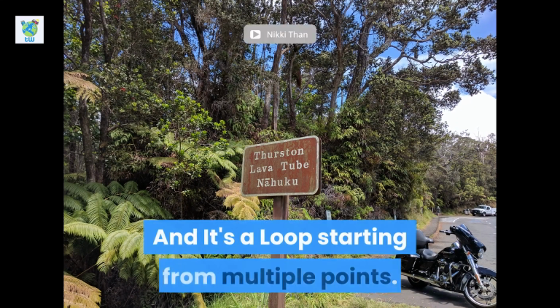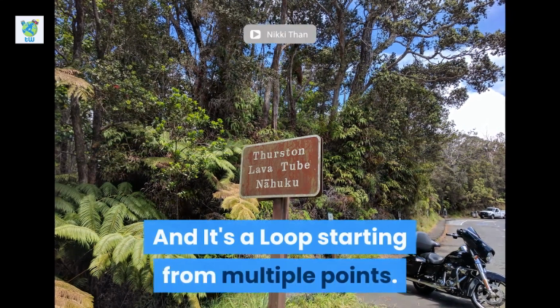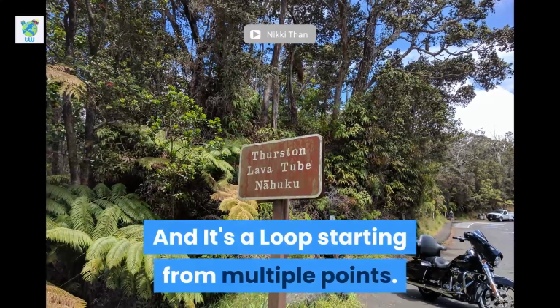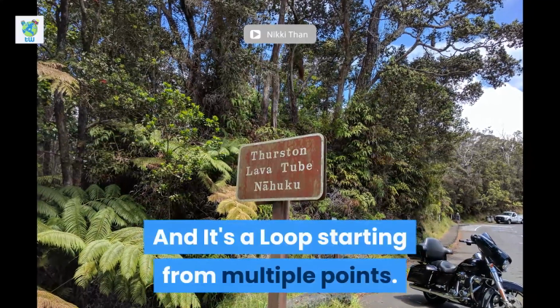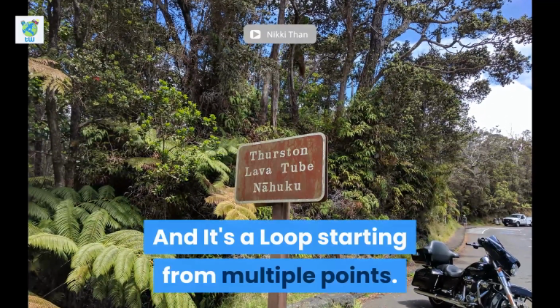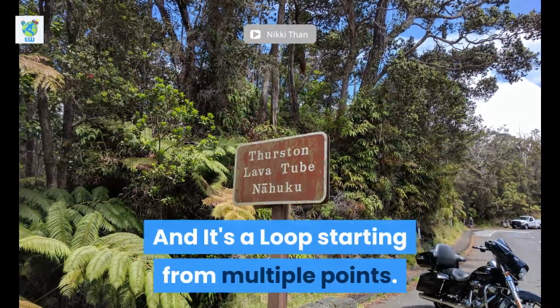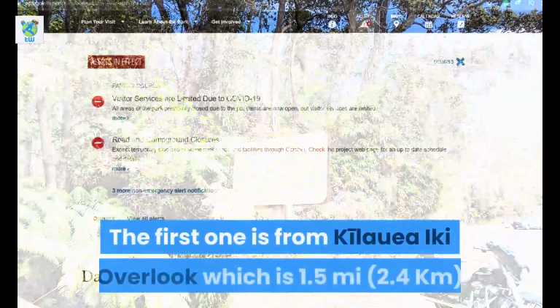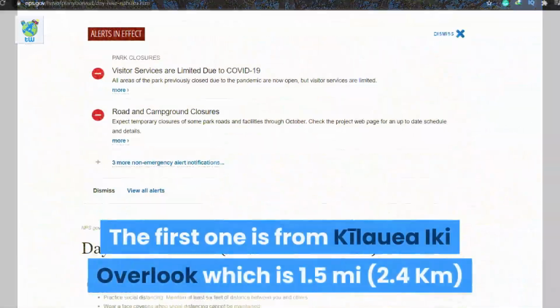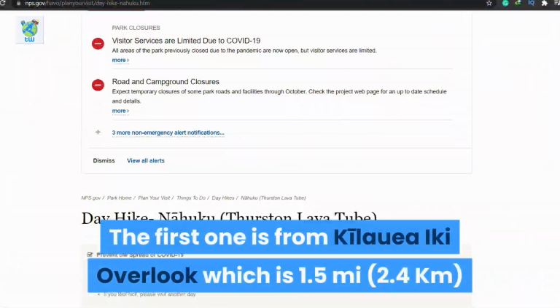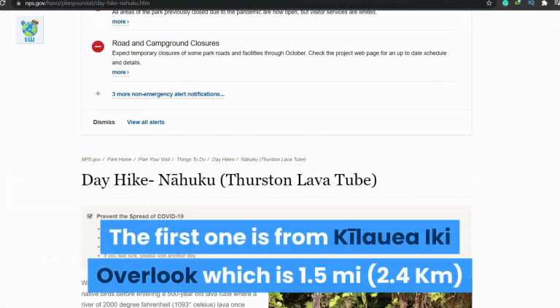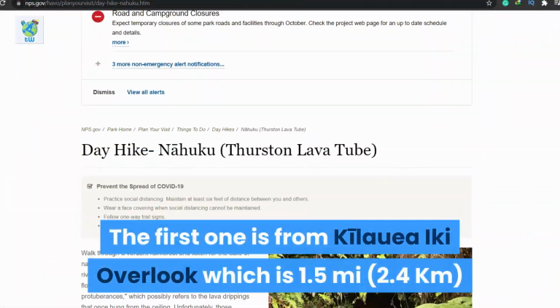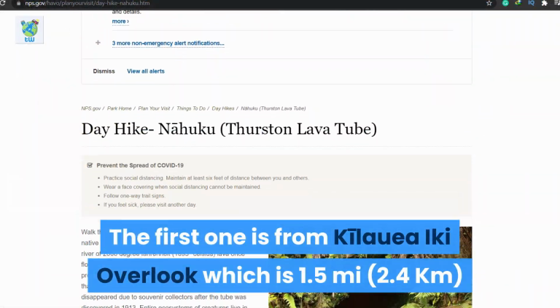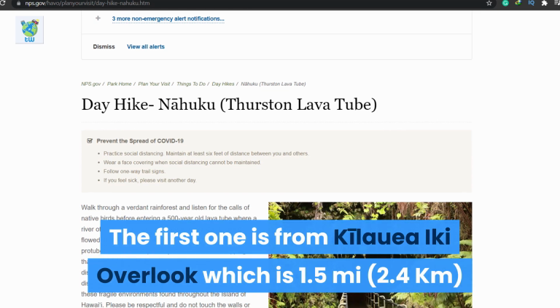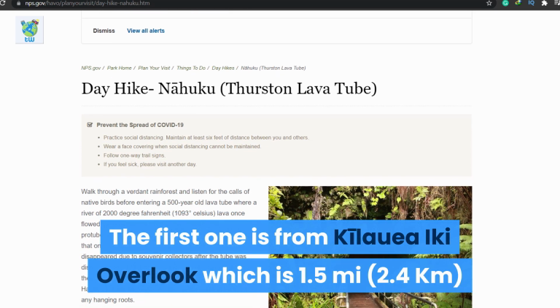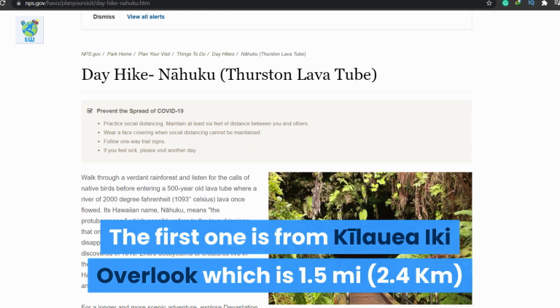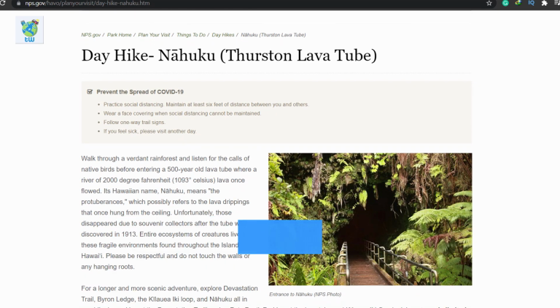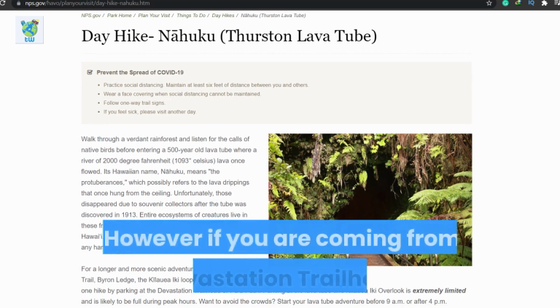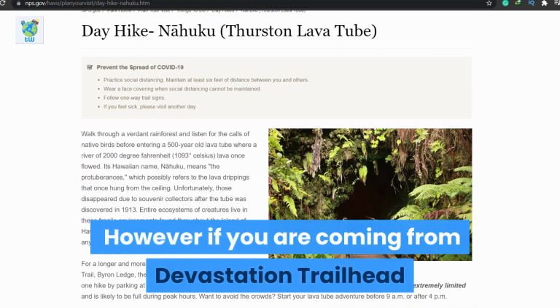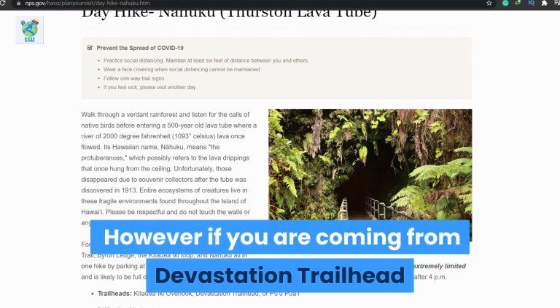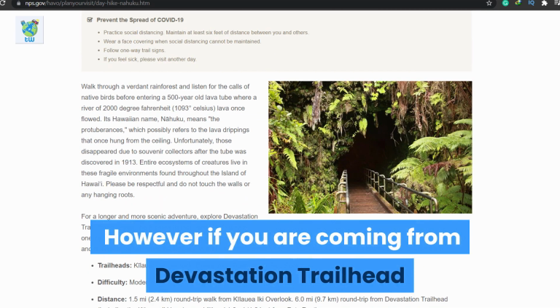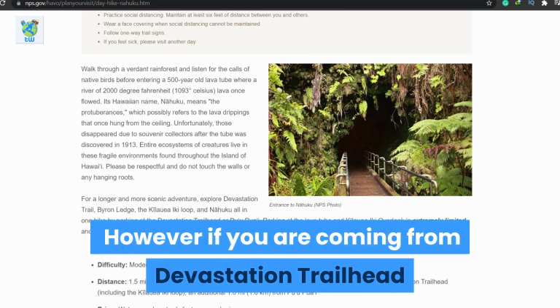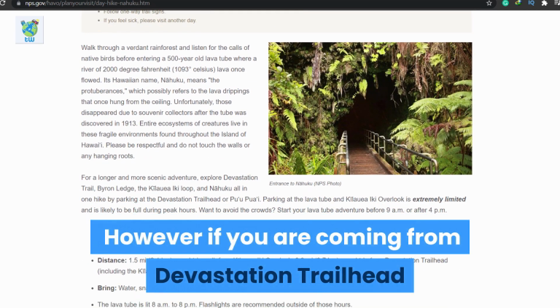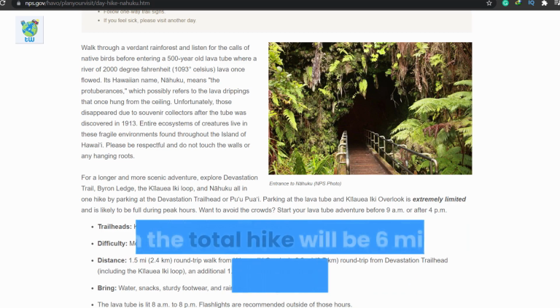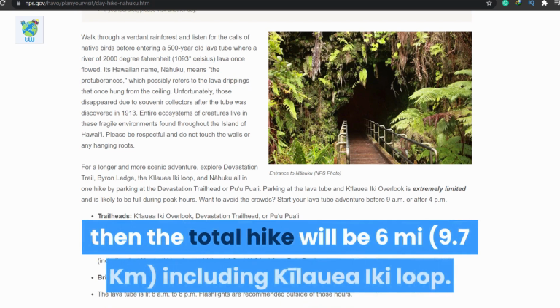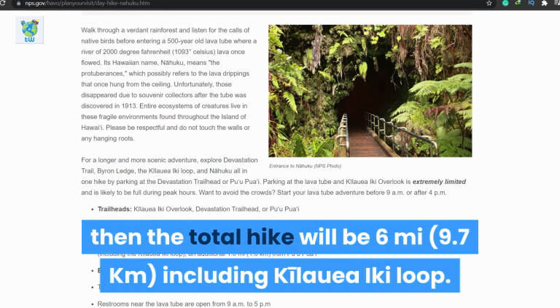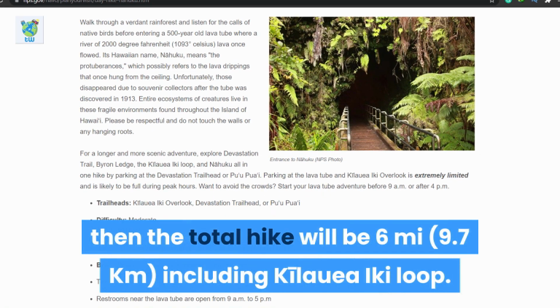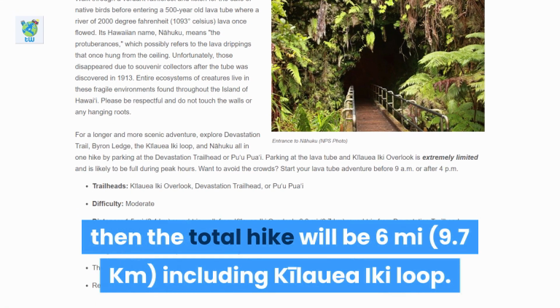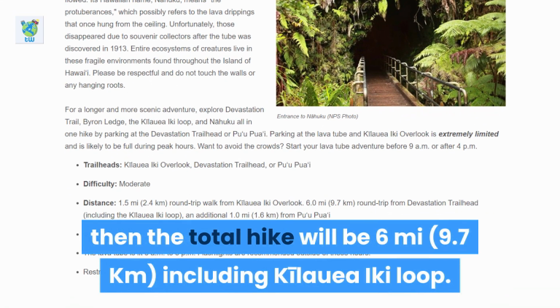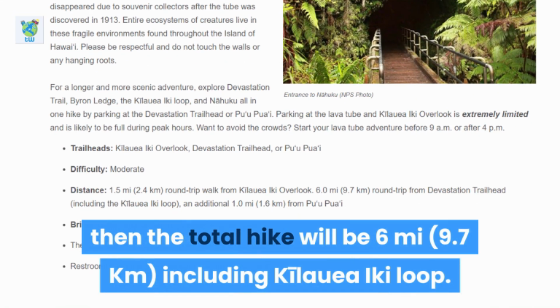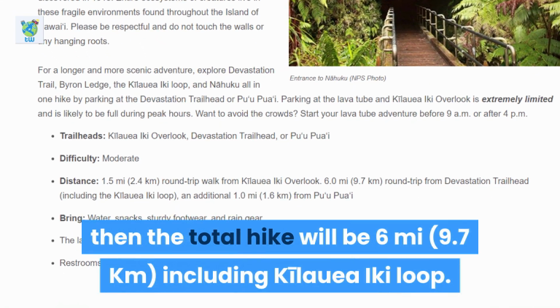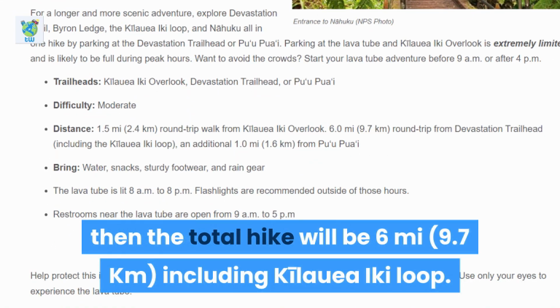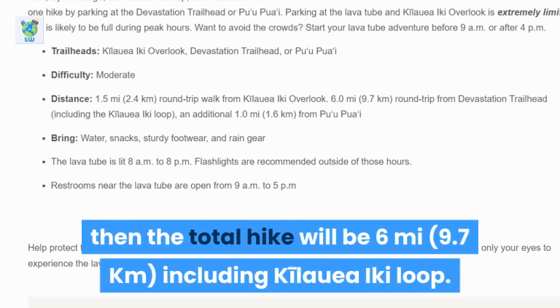It's a loop starting from multiple points. The first one is from Kilauea Iki Overlook, which is 1.5 miles. However, if you are coming from Devastation Trailhead, then the total hike will be 6 miles, including the Kilauea Iki Loop.